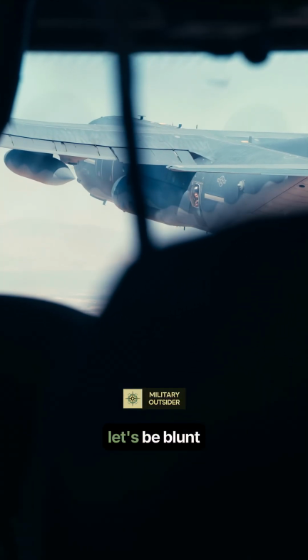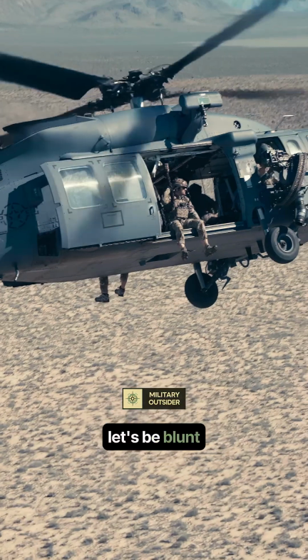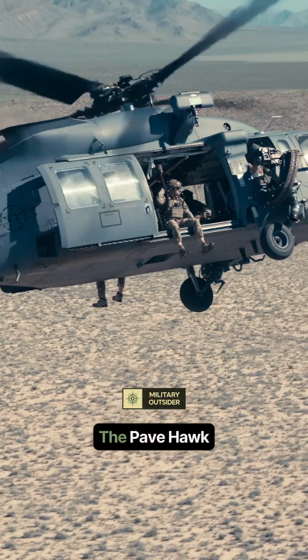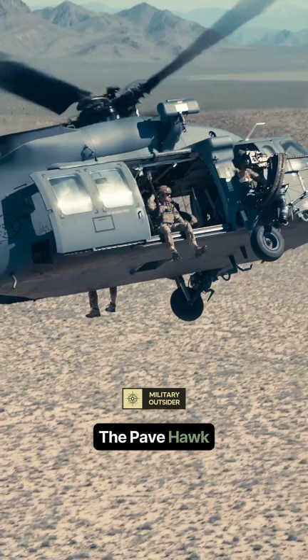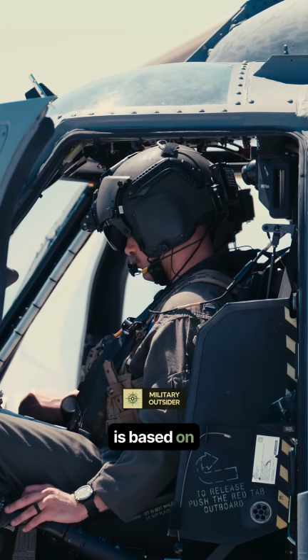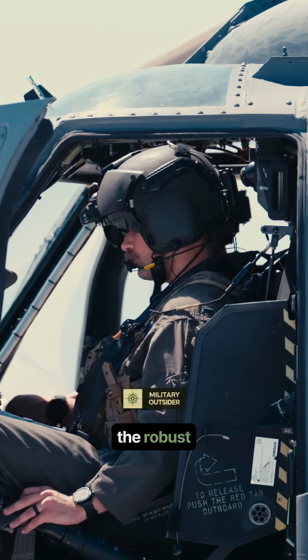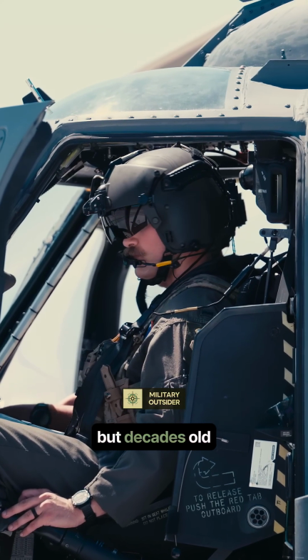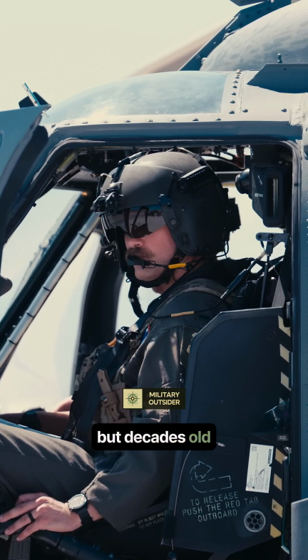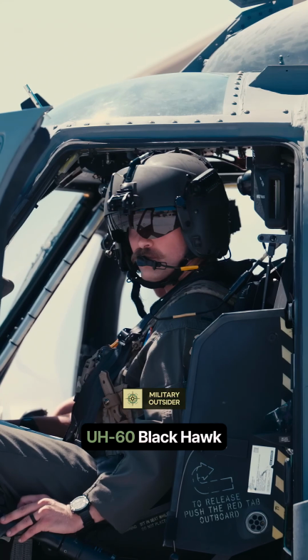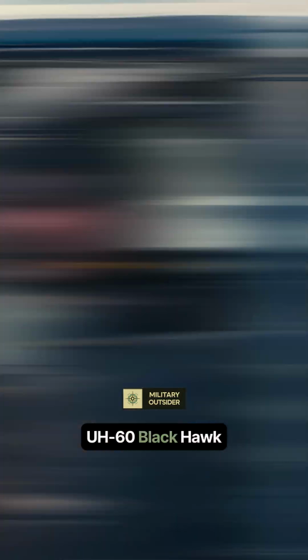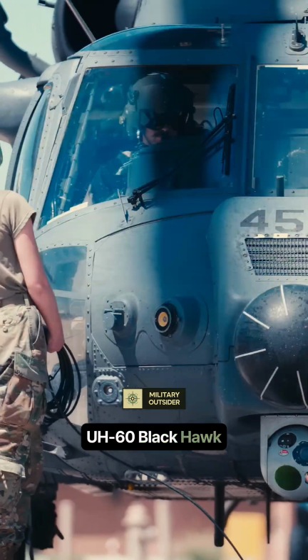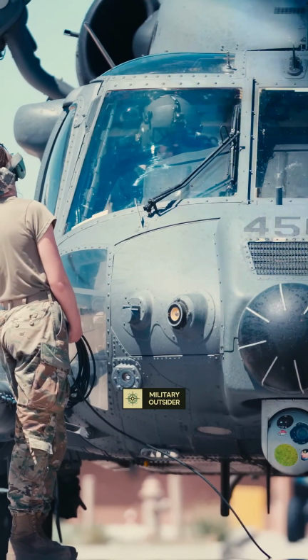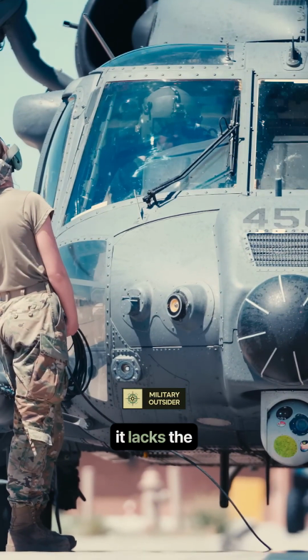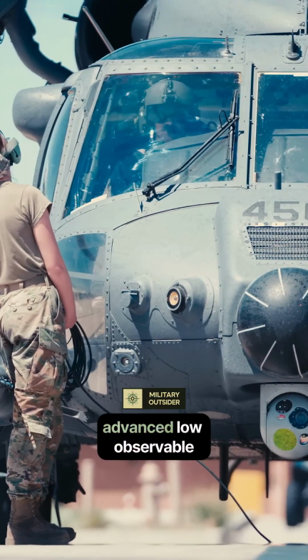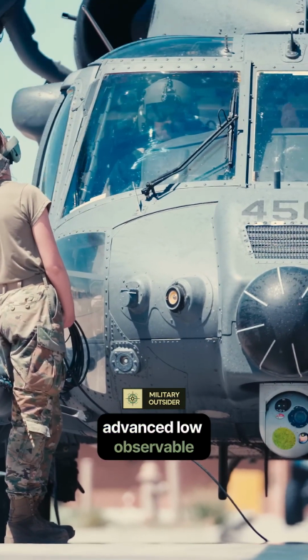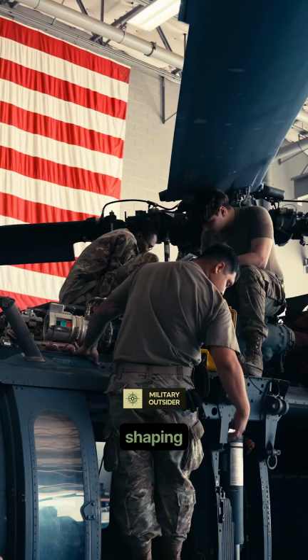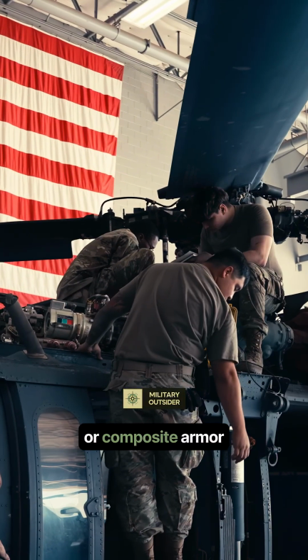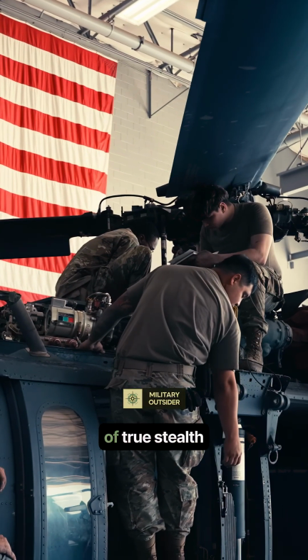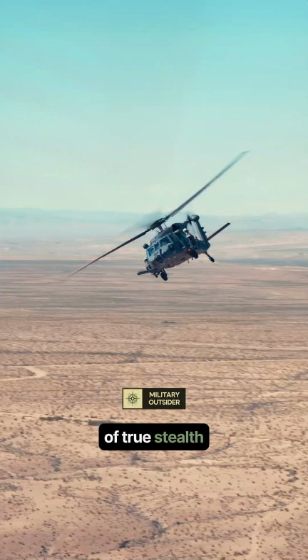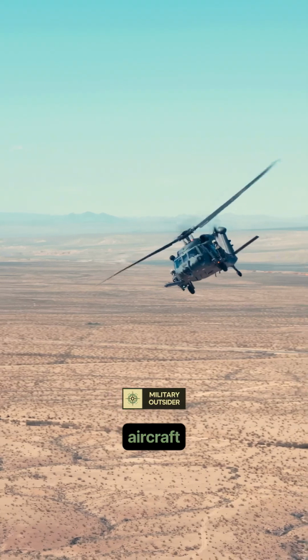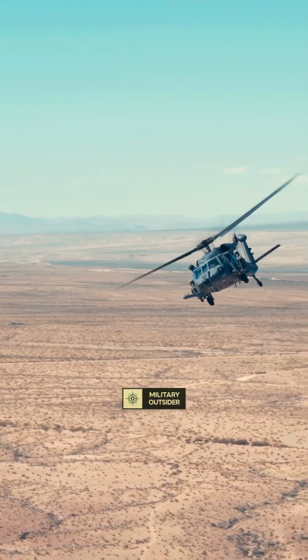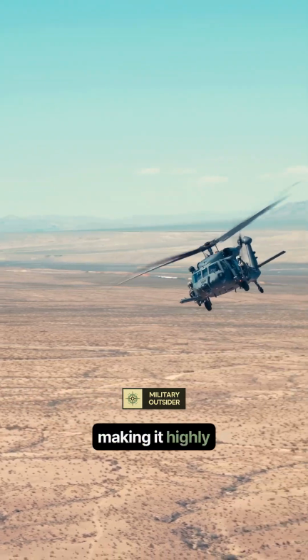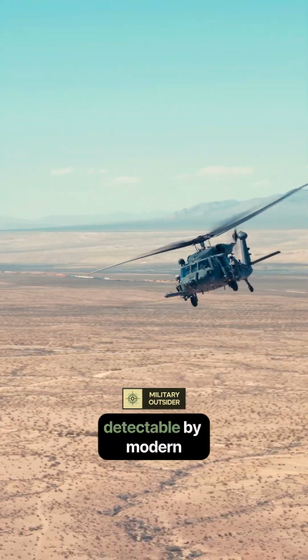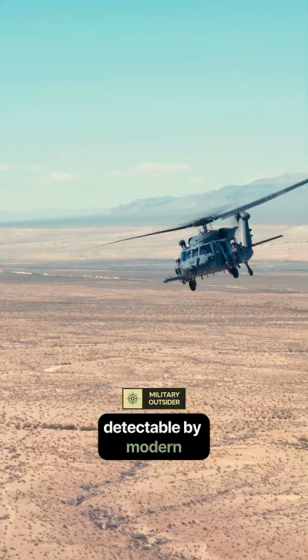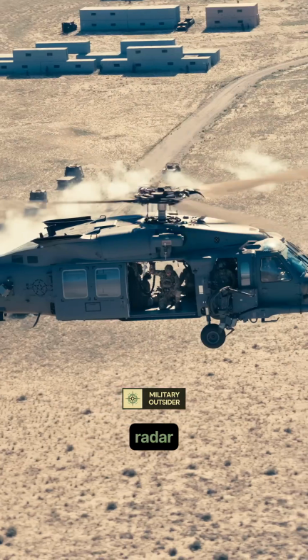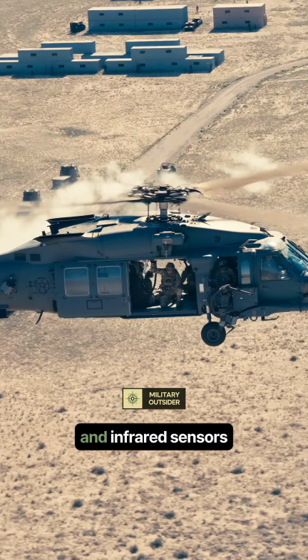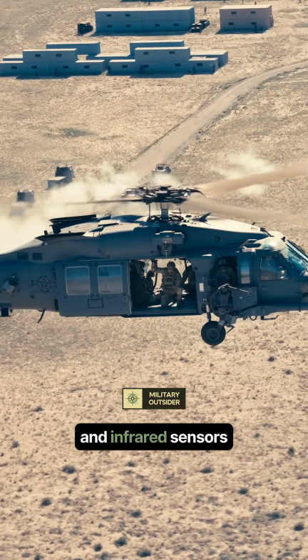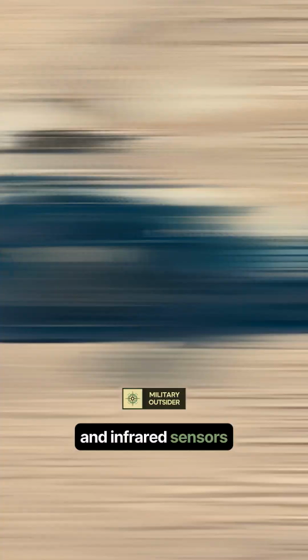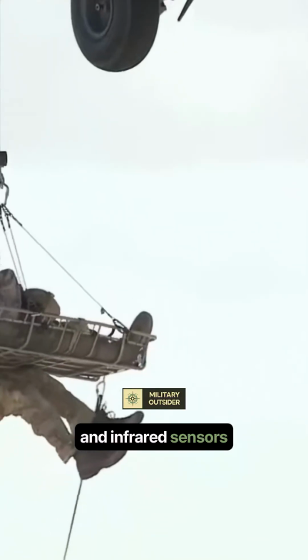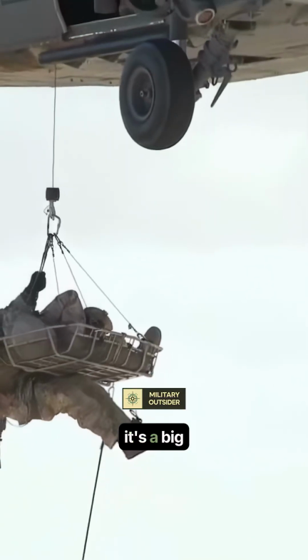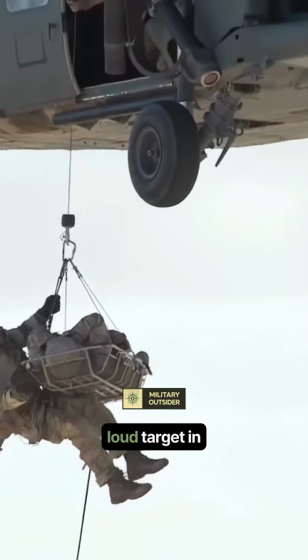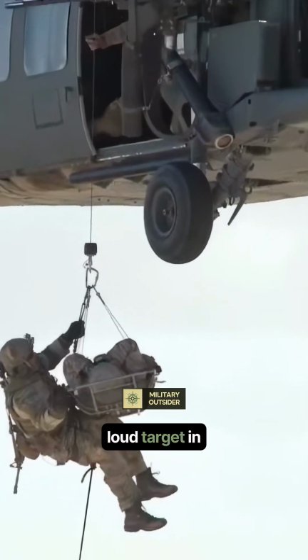Let's be blunt. The Pavehawk is based on the robust but decades-old UH-60 Blackhawk. It lacks the advanced low-observable shaping or composite armor of true-stealth aircraft, making it highly detectable by modern radar and infrared sensors. It's a big, loud target.